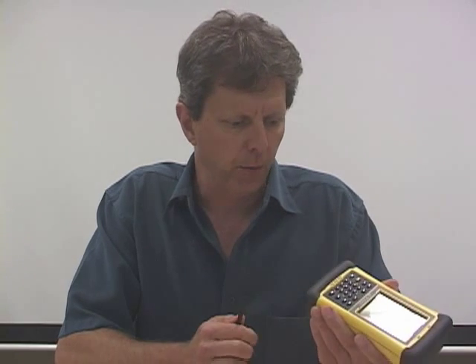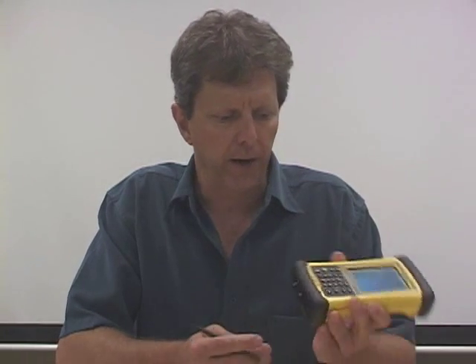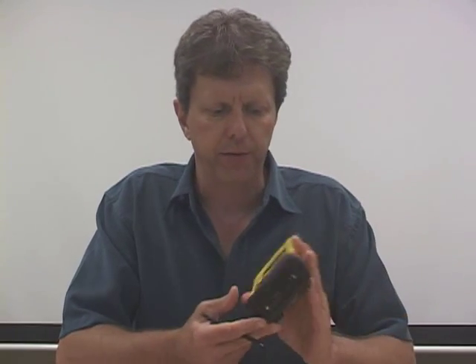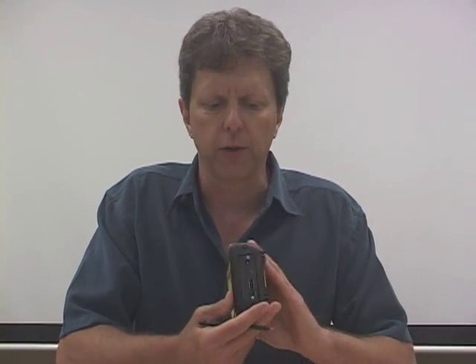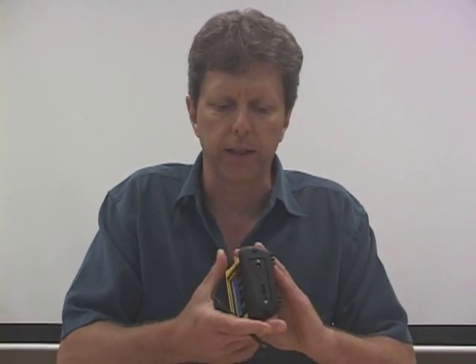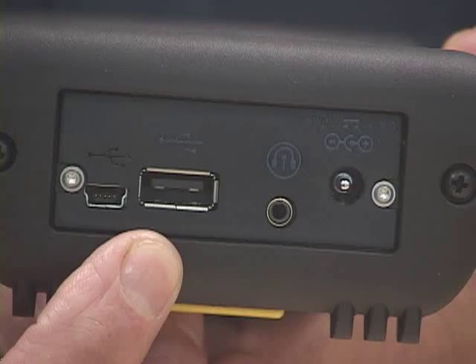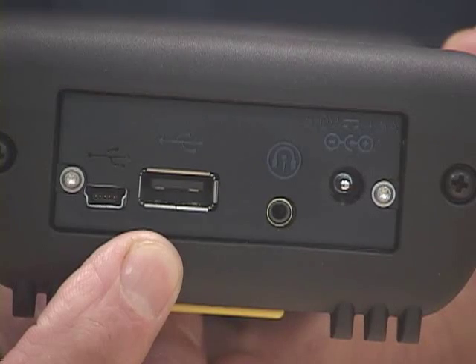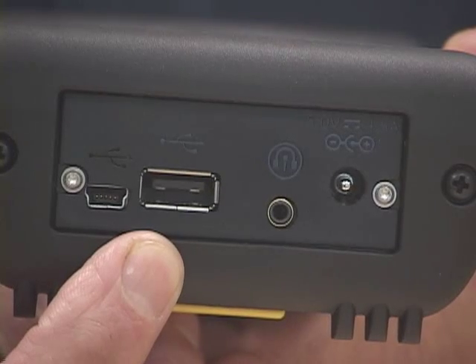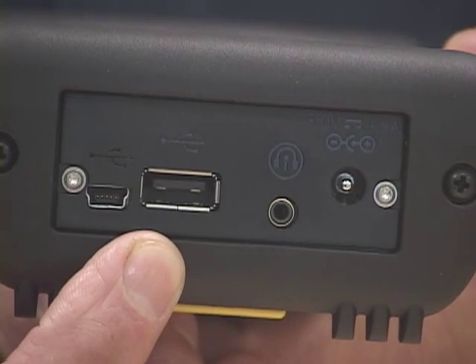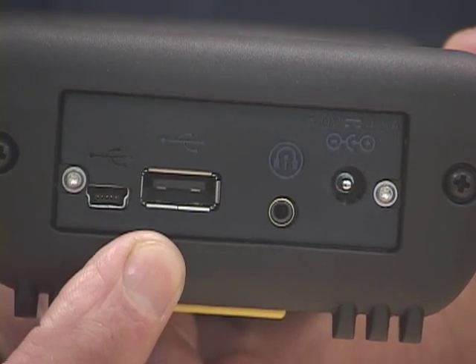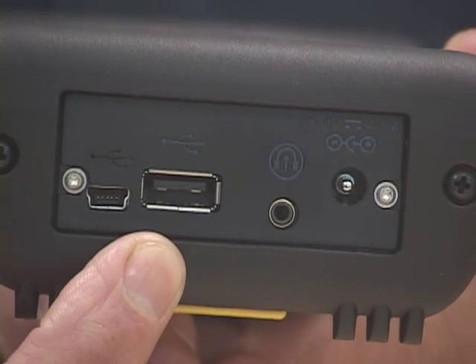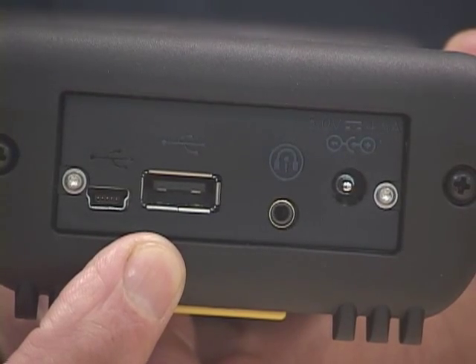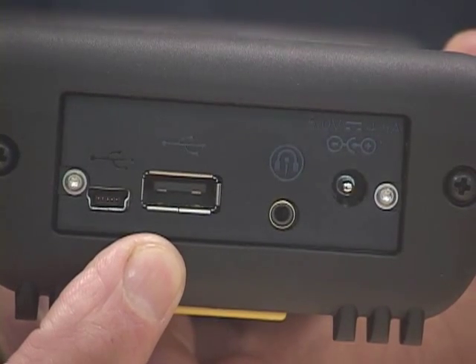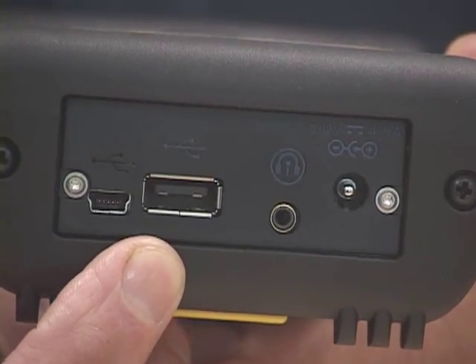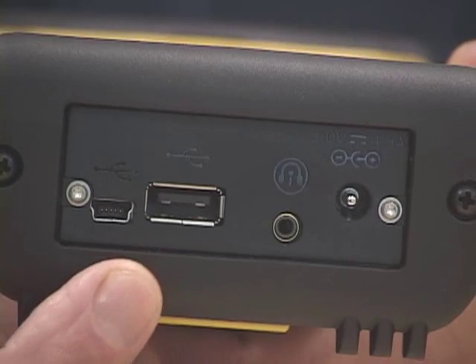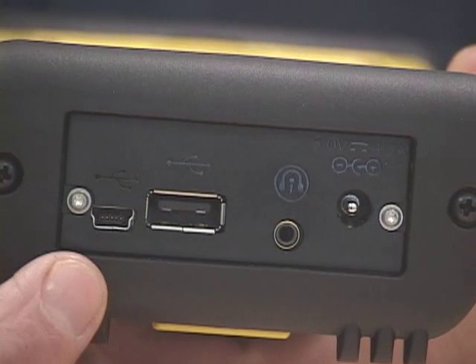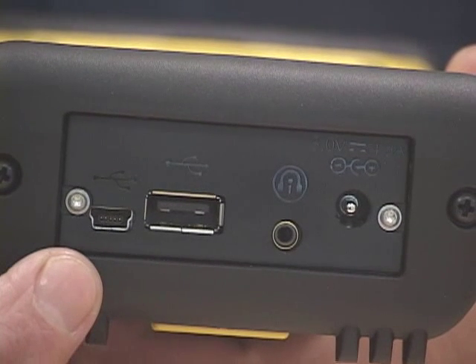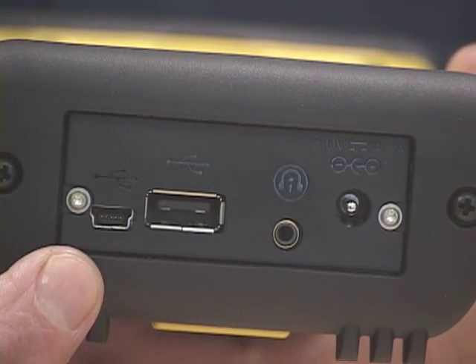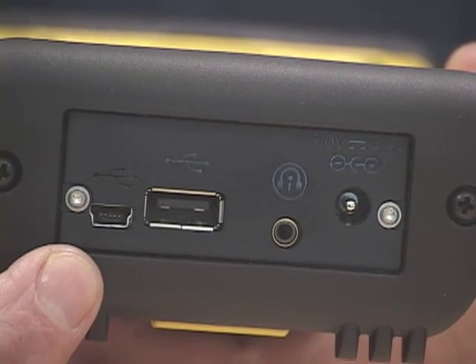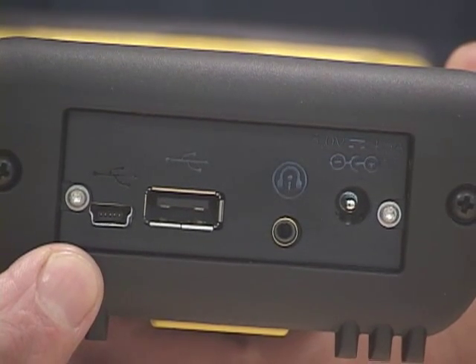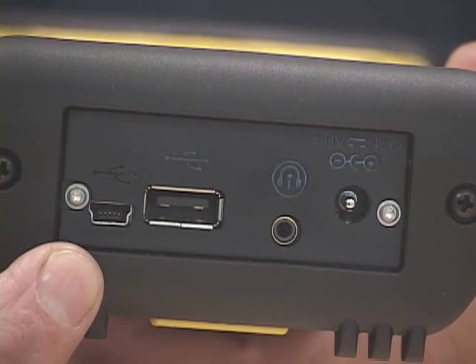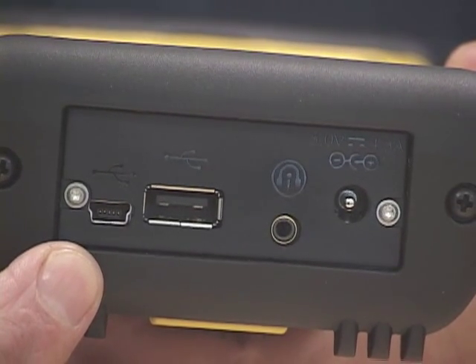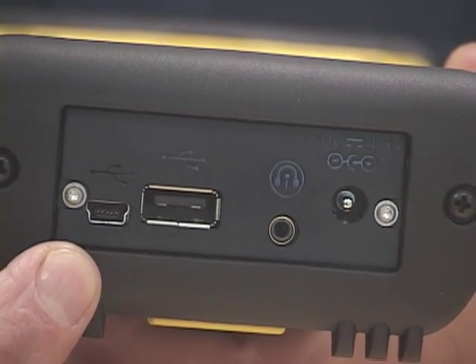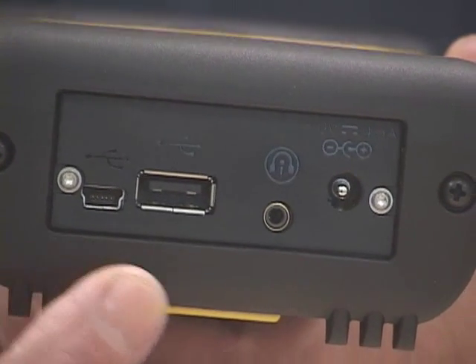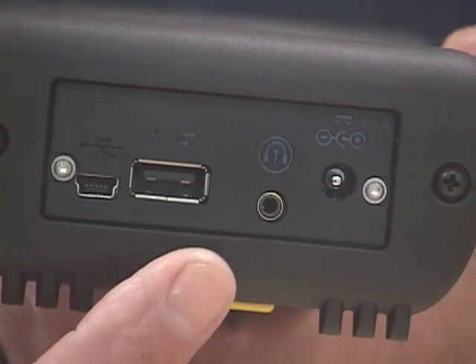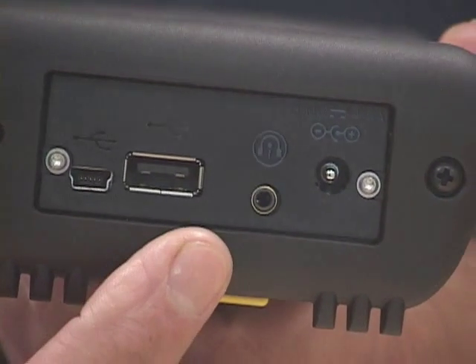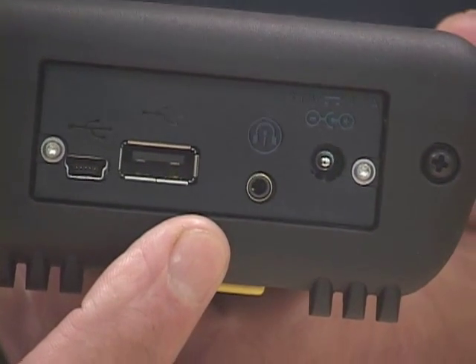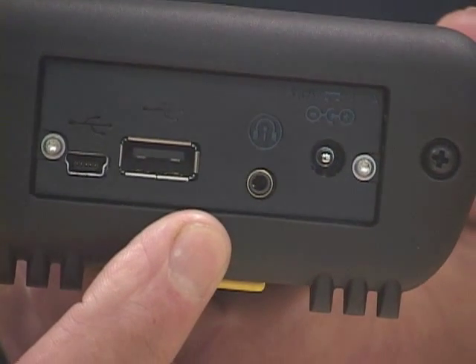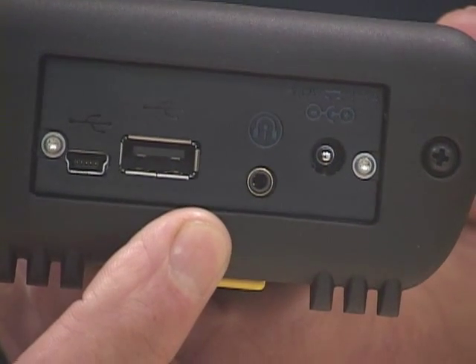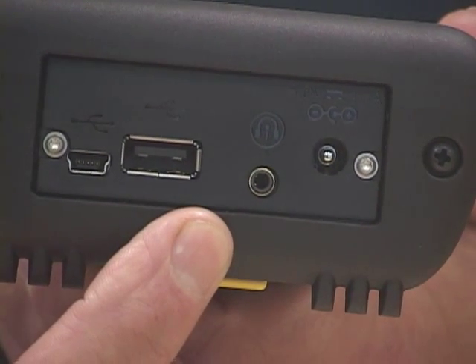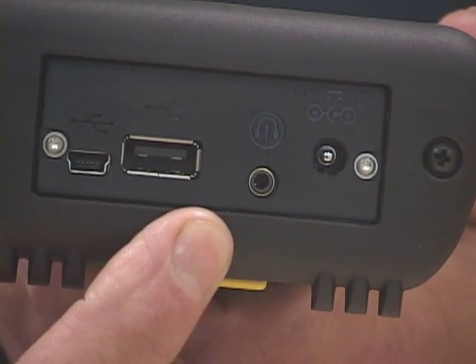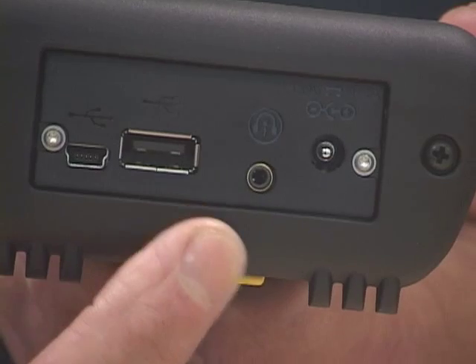Take a look at the I/O ports. We have a USB host, a USB client, a headset jack, and then of course the power port for charging.